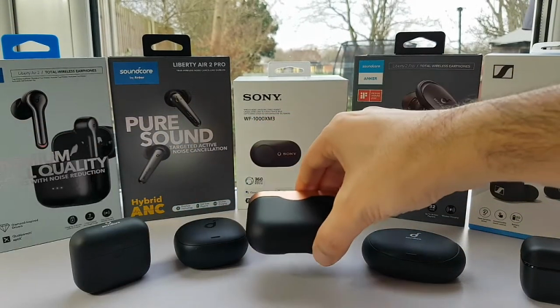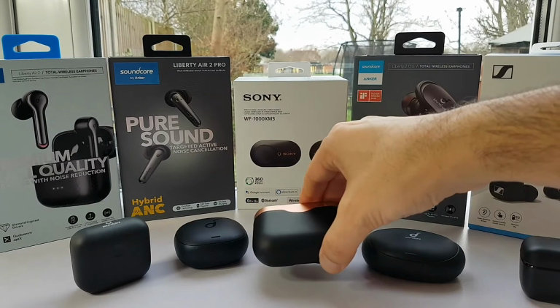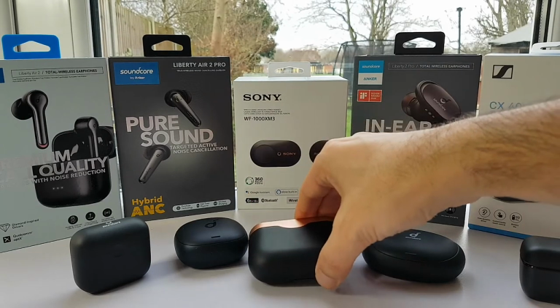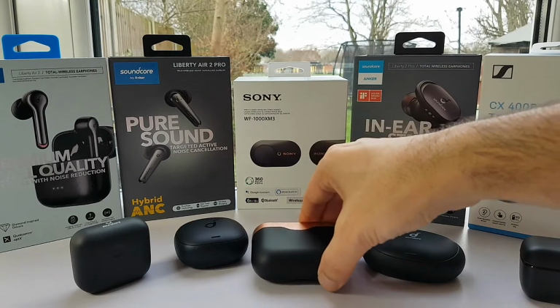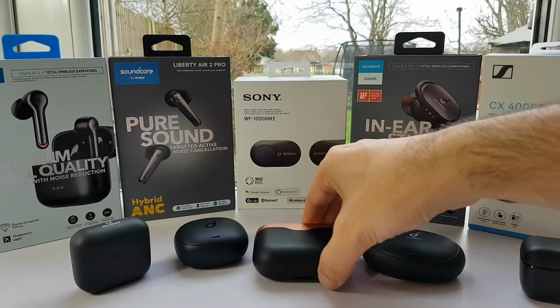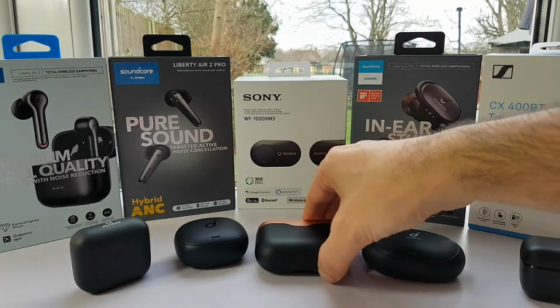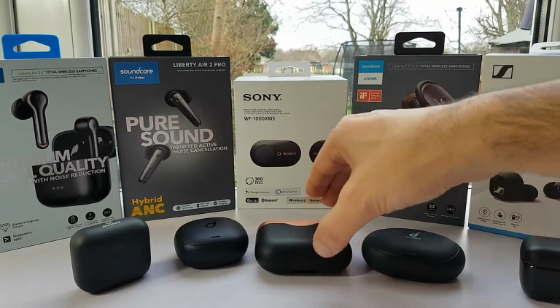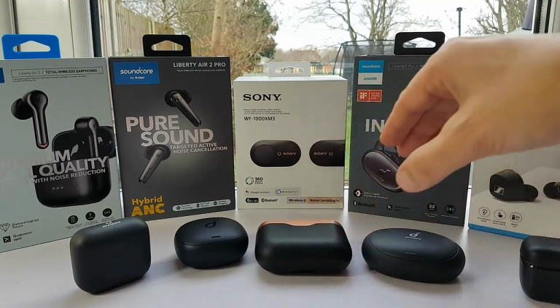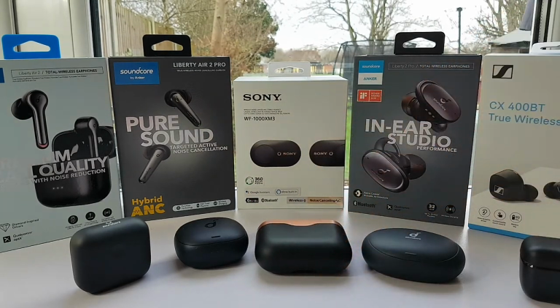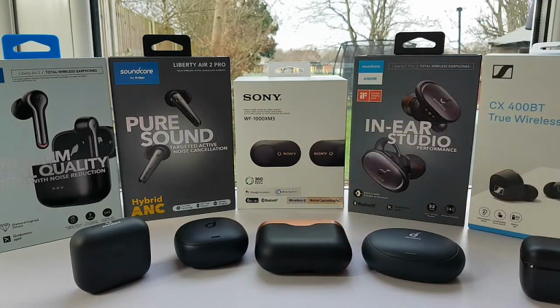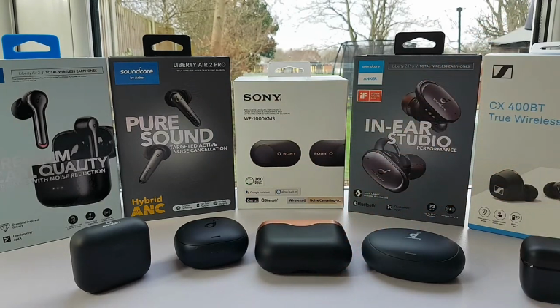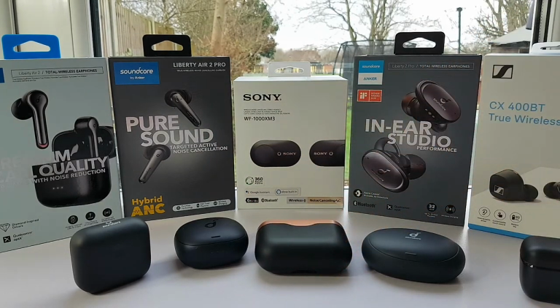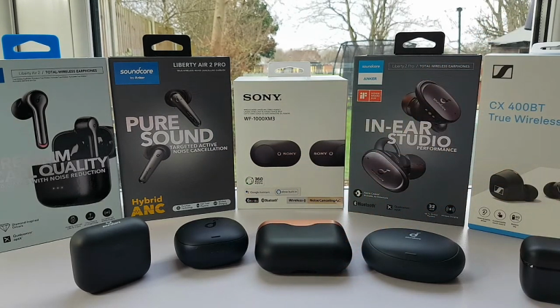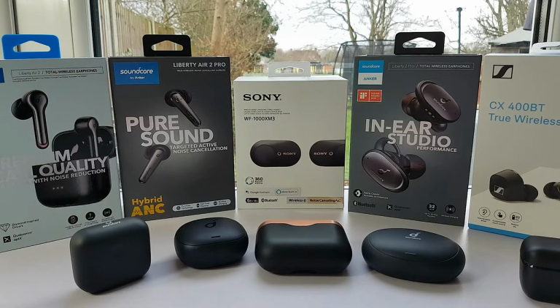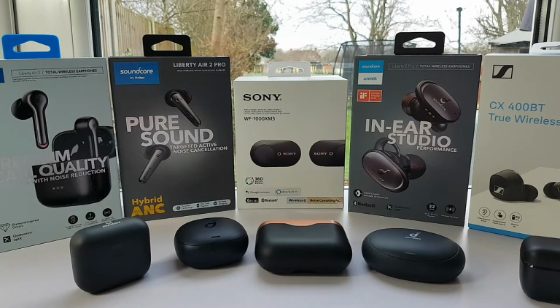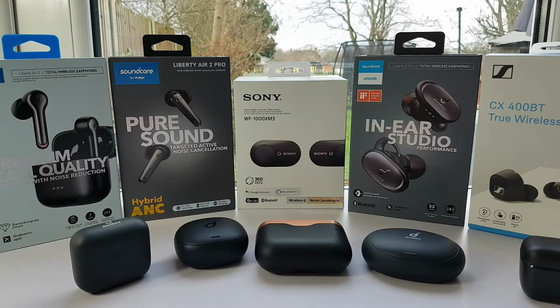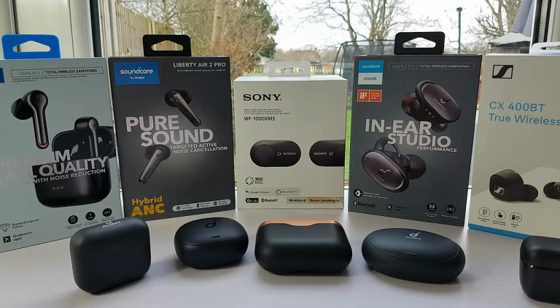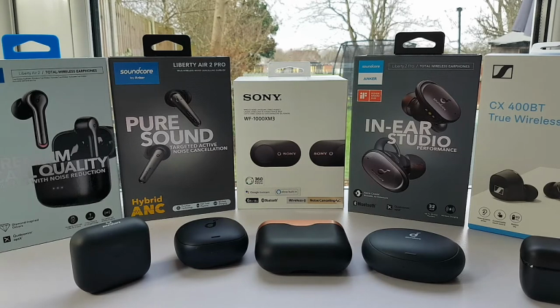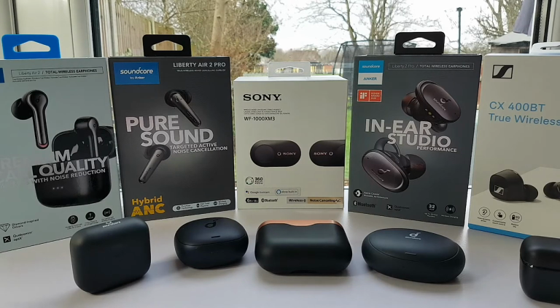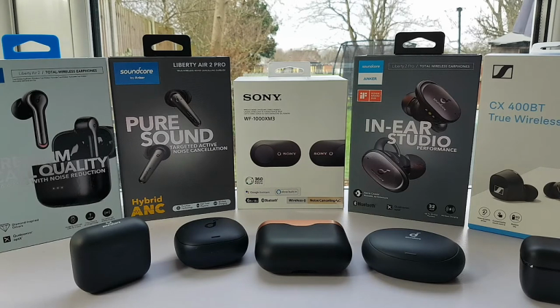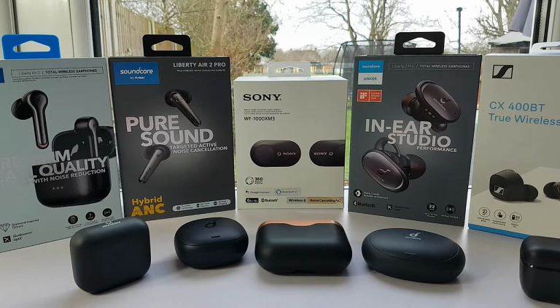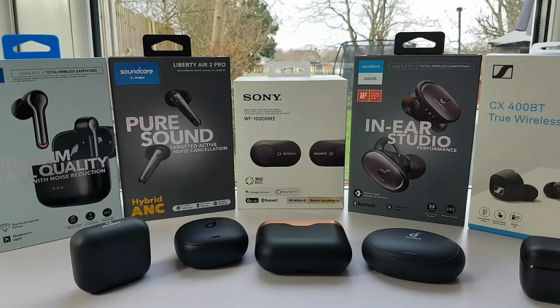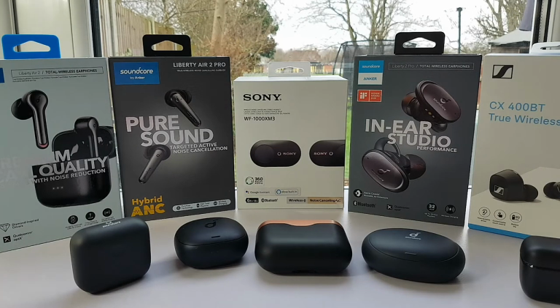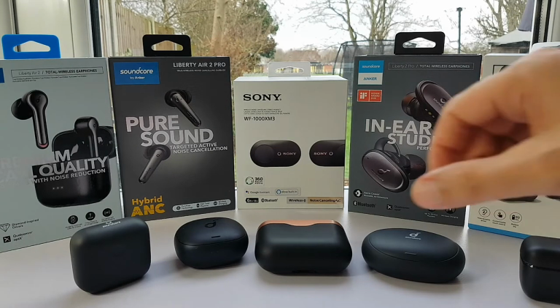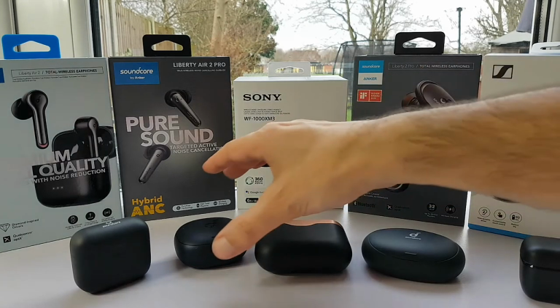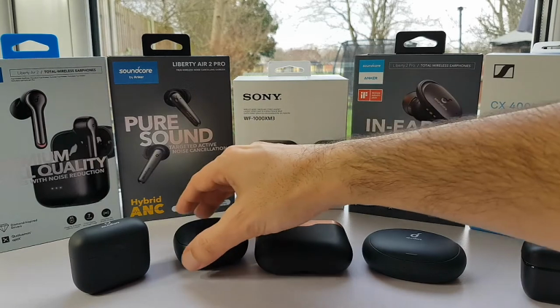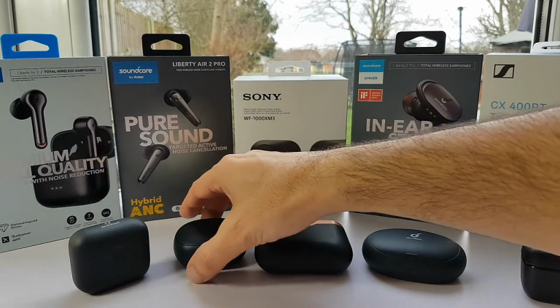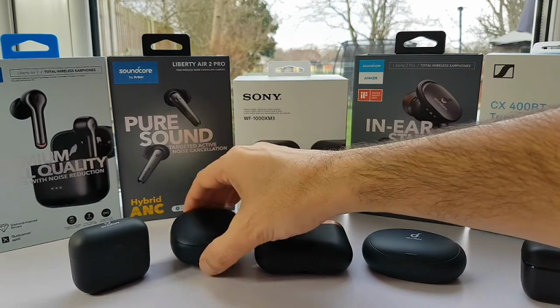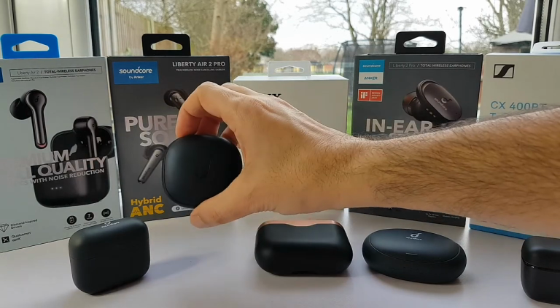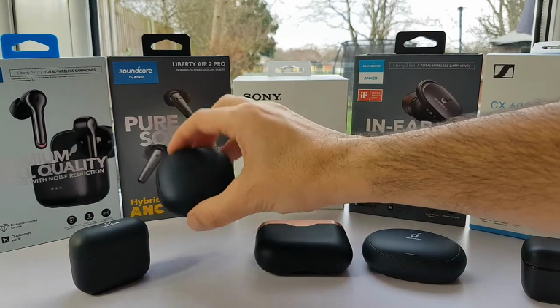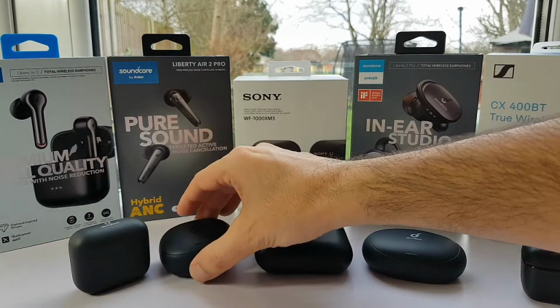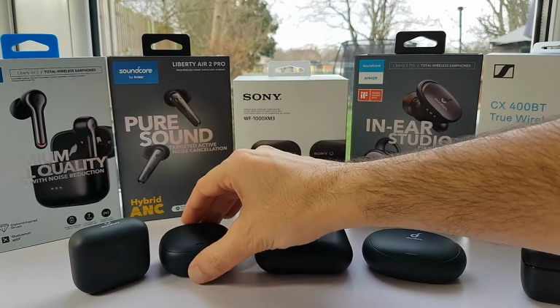However, it does have reputedly class-leading ANC for earphones. So if you value low-frequency external noise reduction, you may want to consider it together with the Liberty Air 2 Pro, amongst other ANC TWS options. It's also the most expensive.